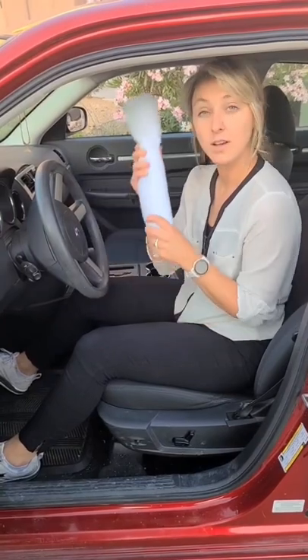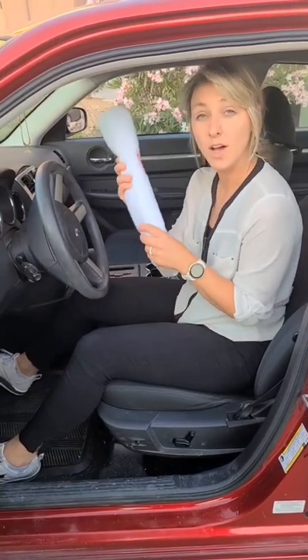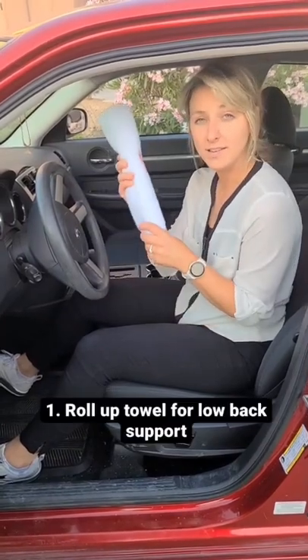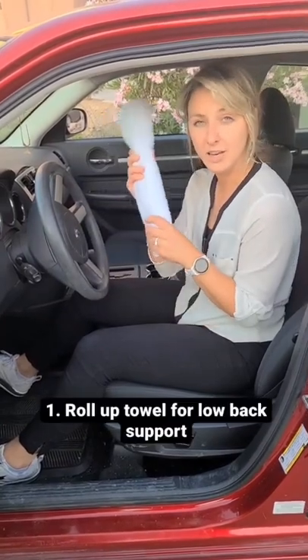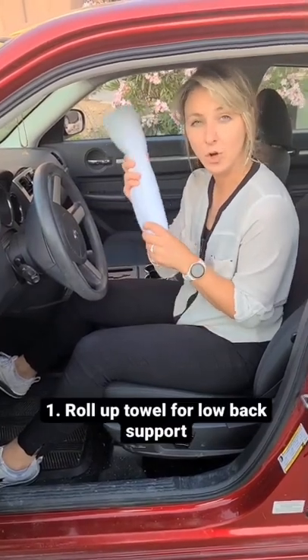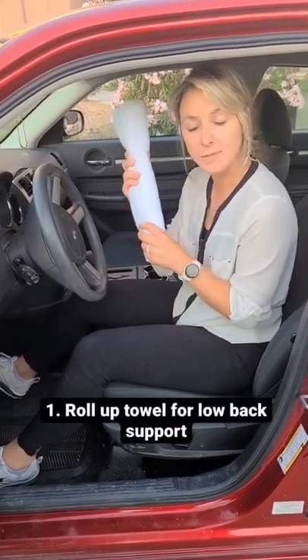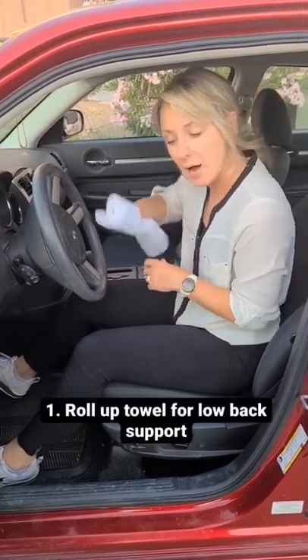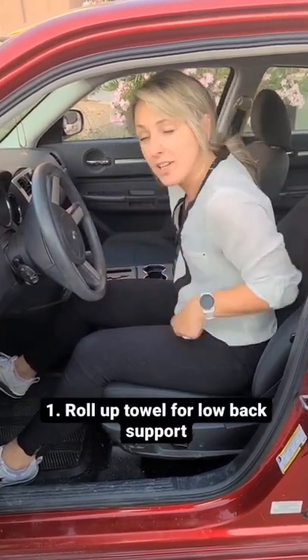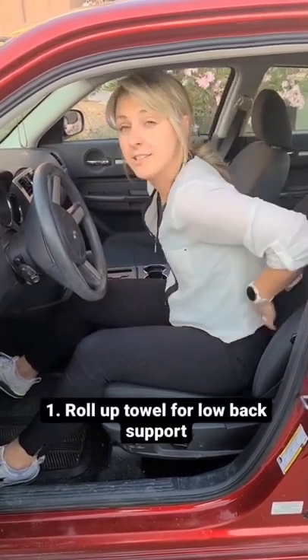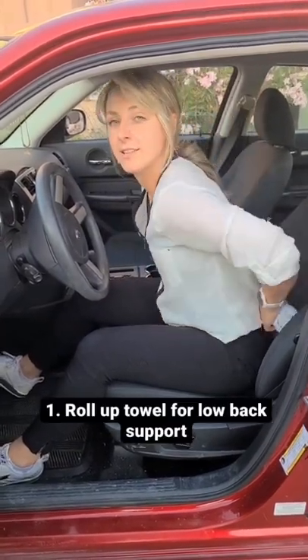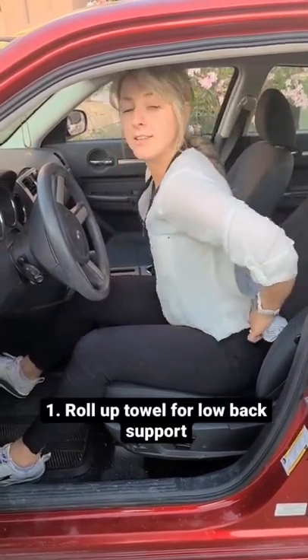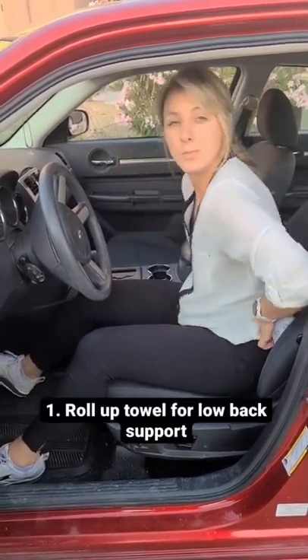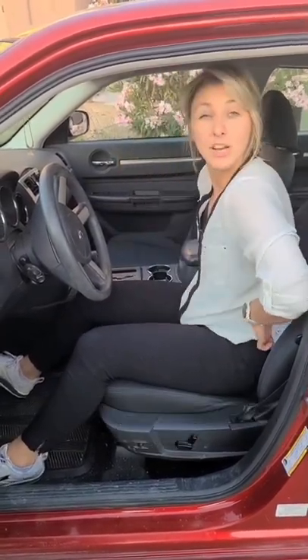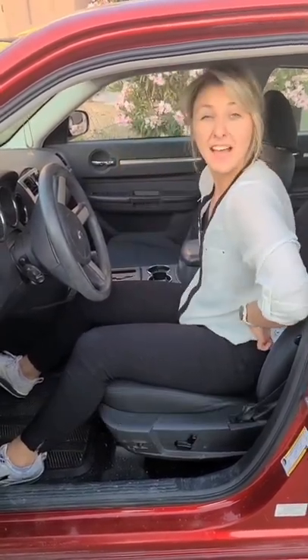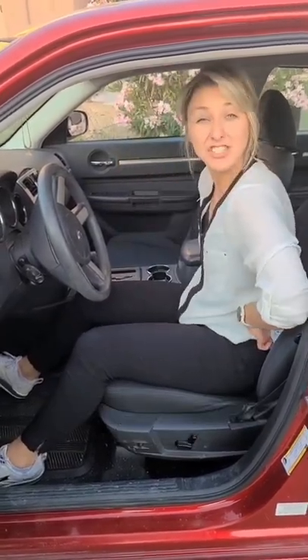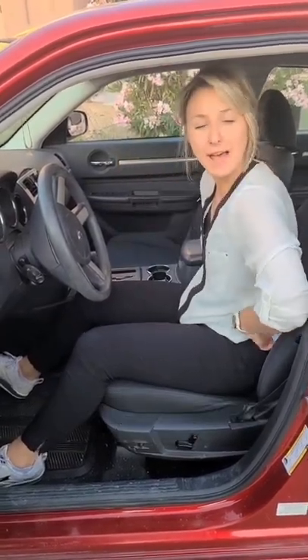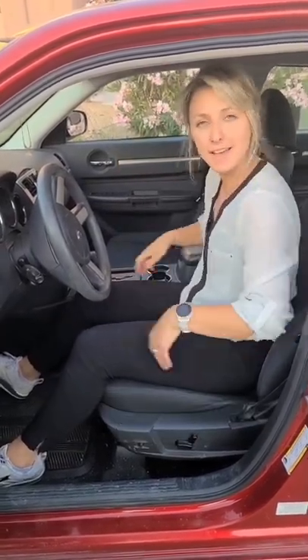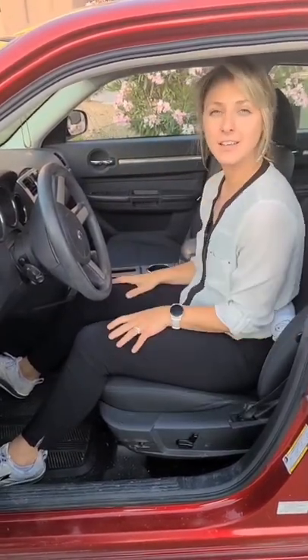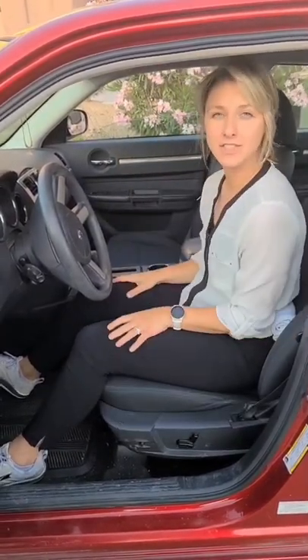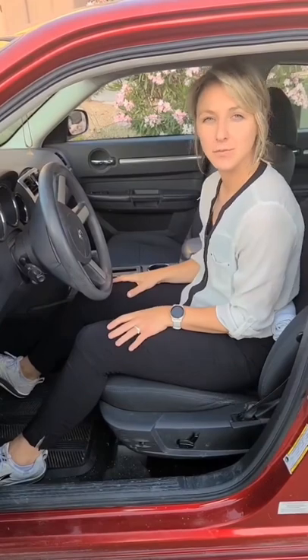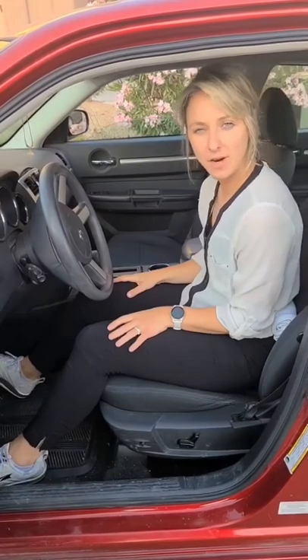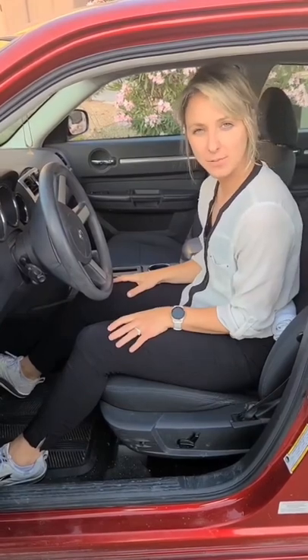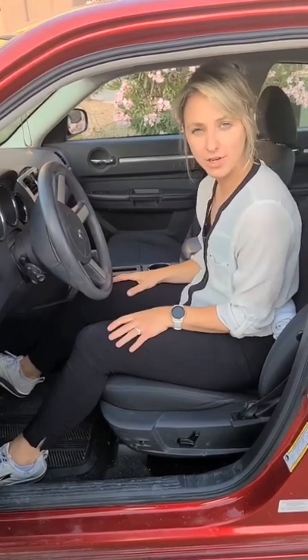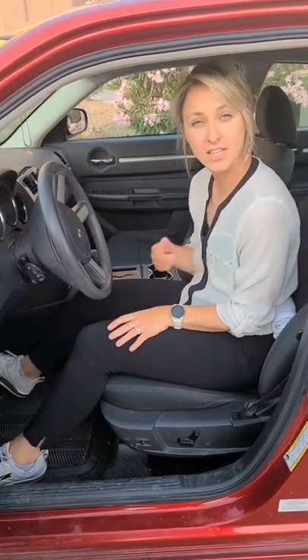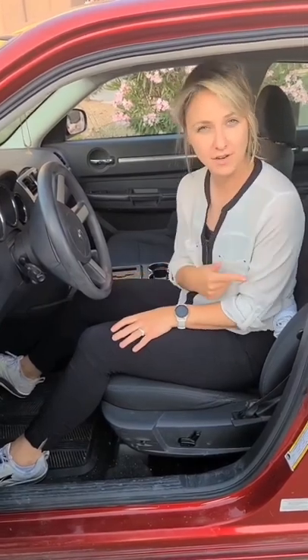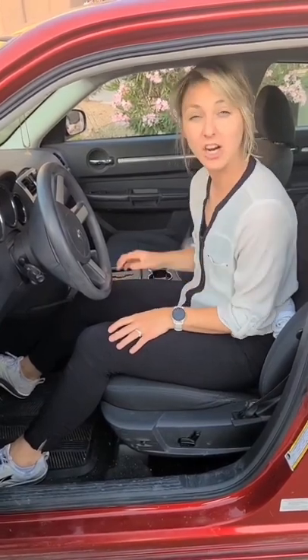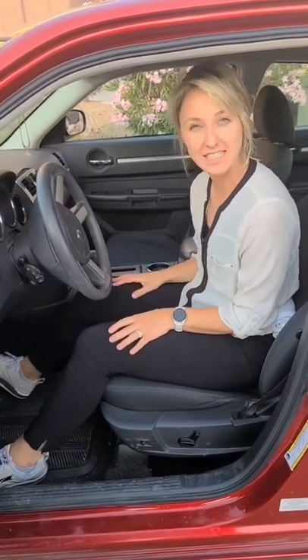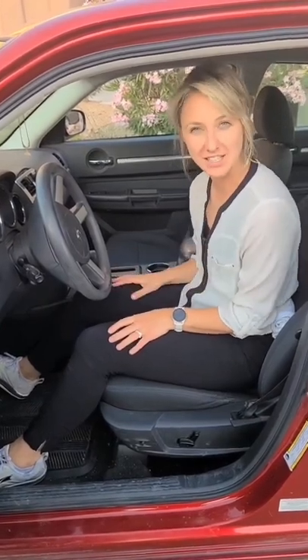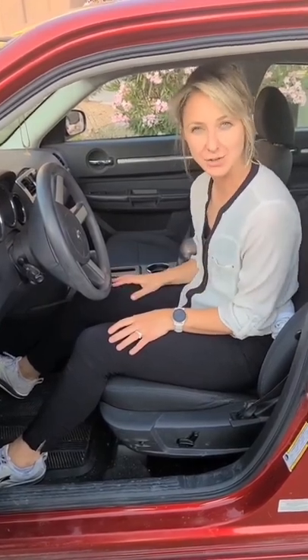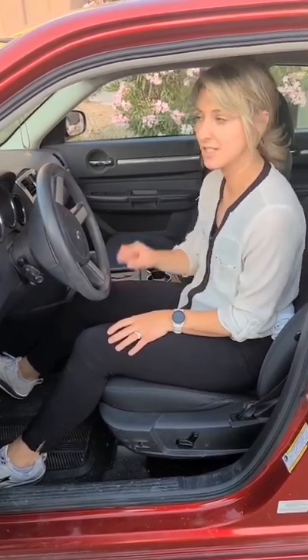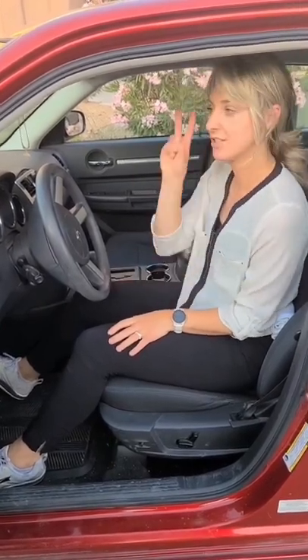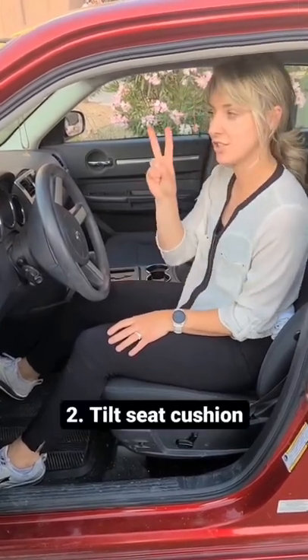One, get a rolled up towel, put it behind your back for some lumbar support if your car seat doesn't do it.